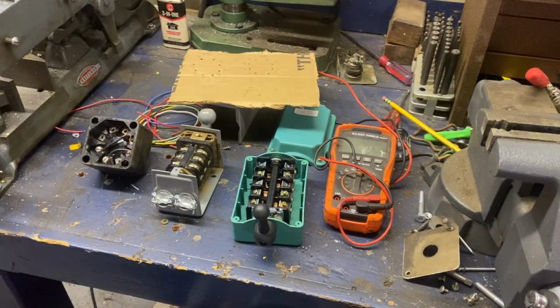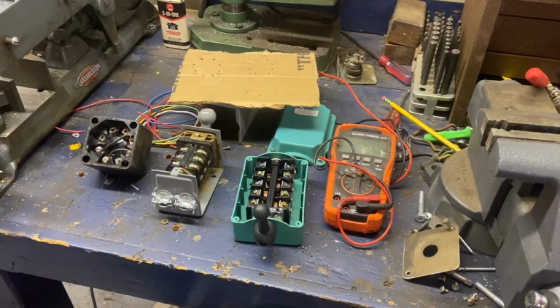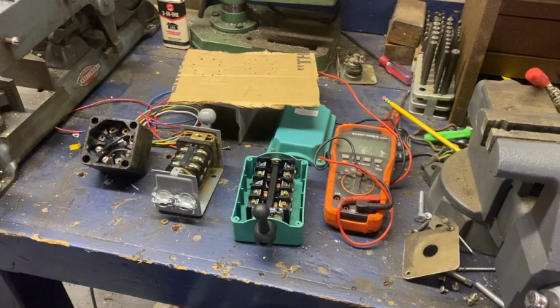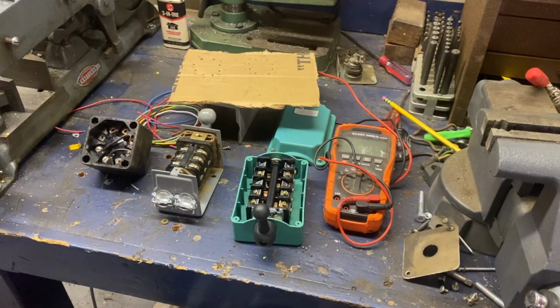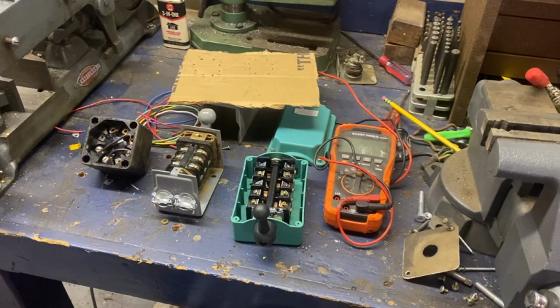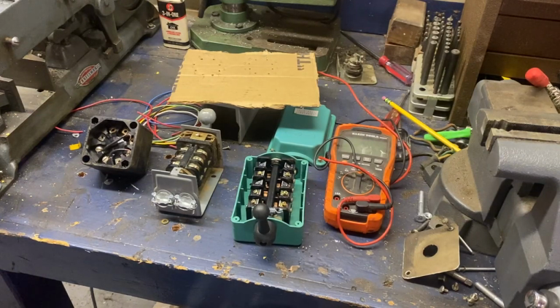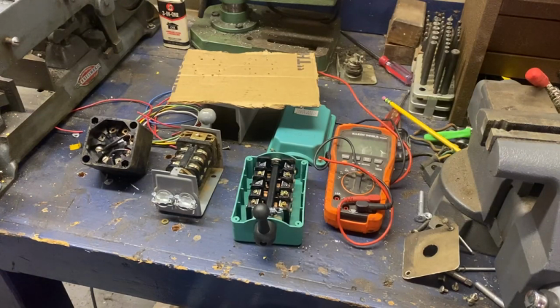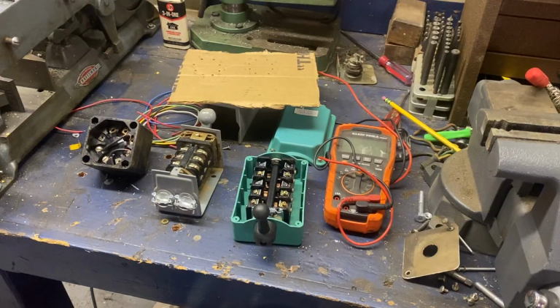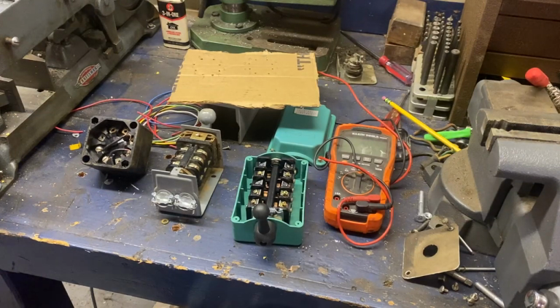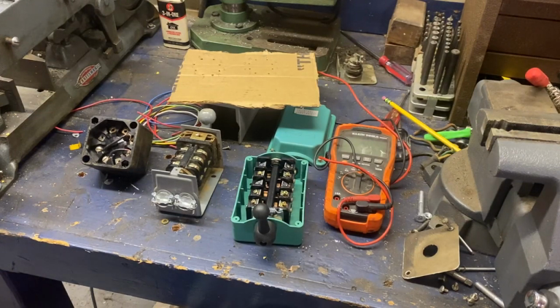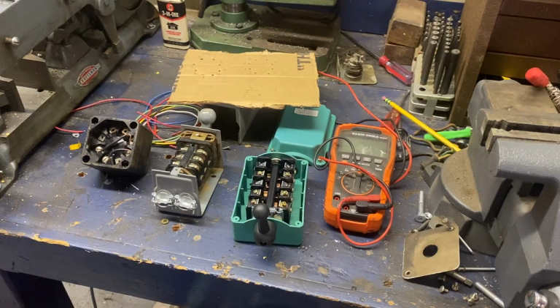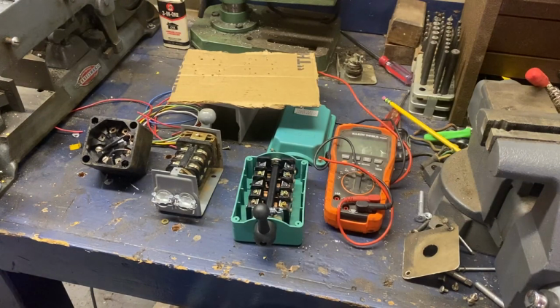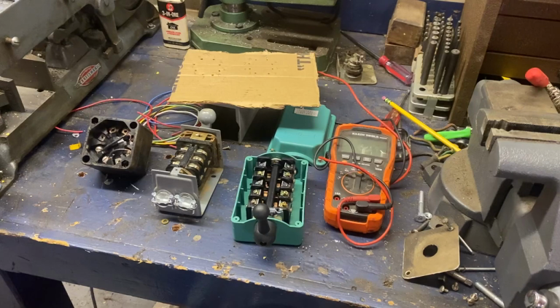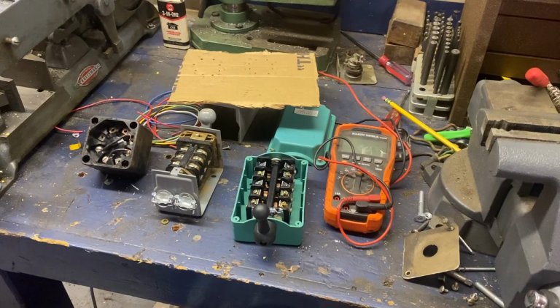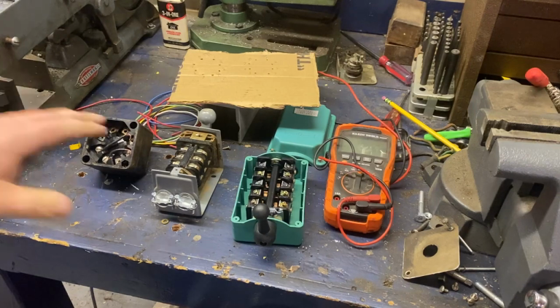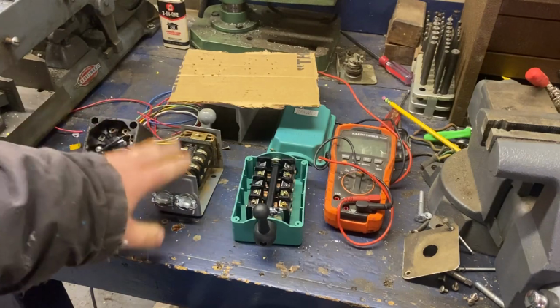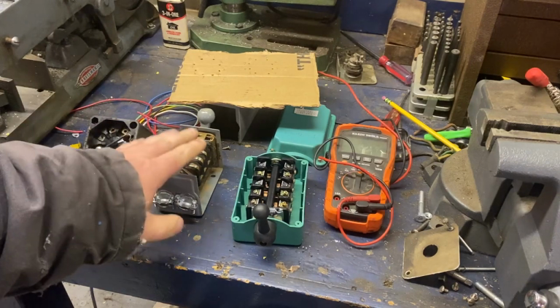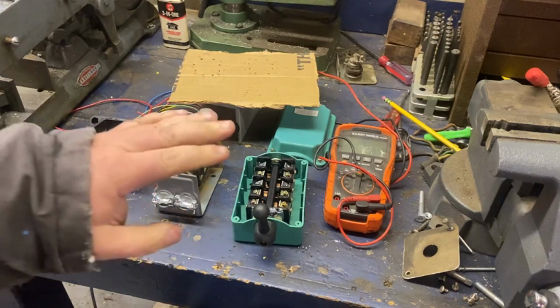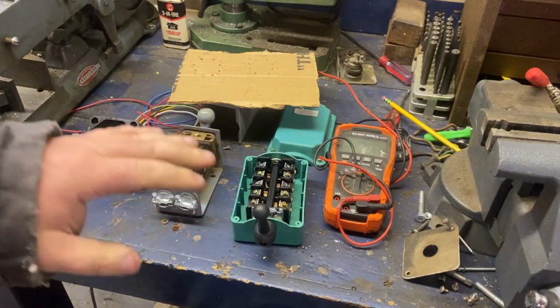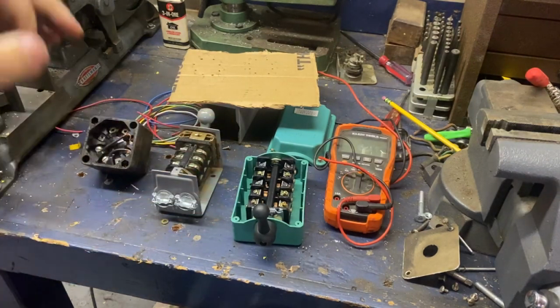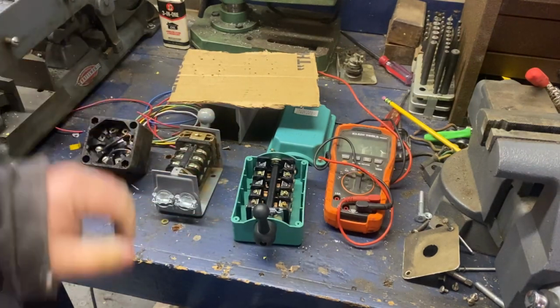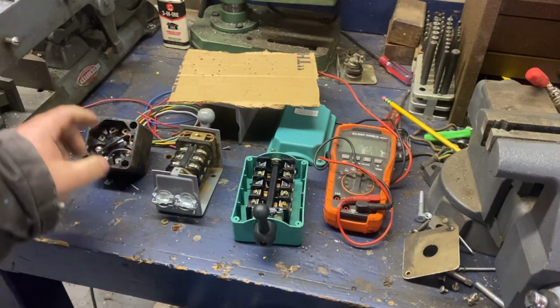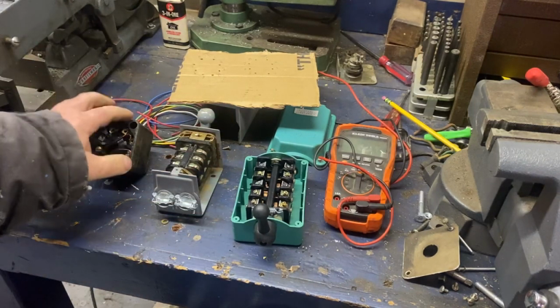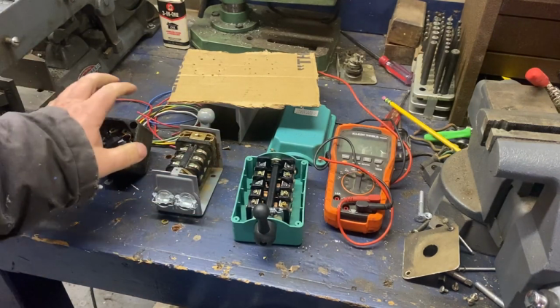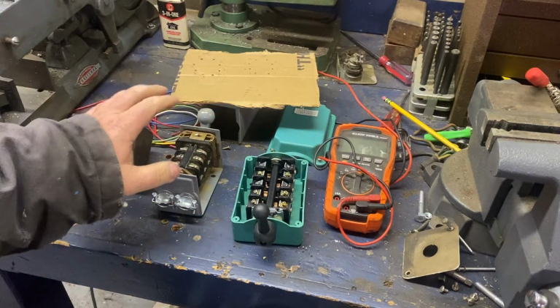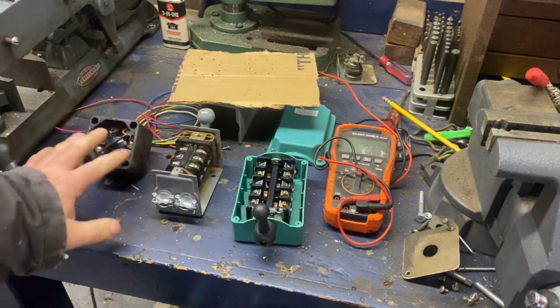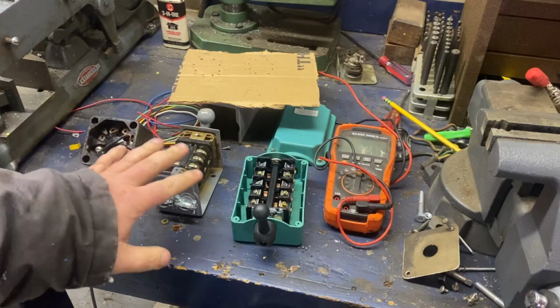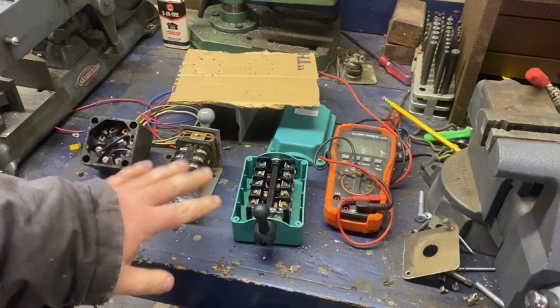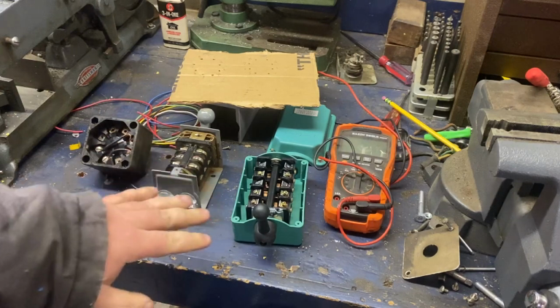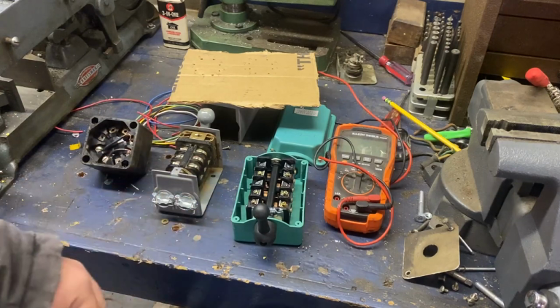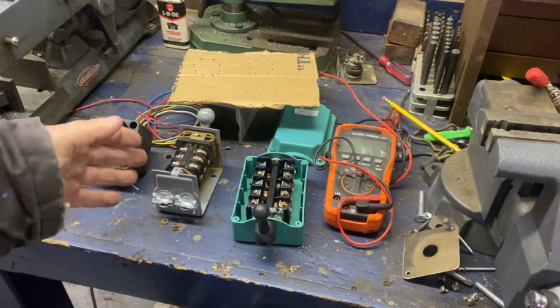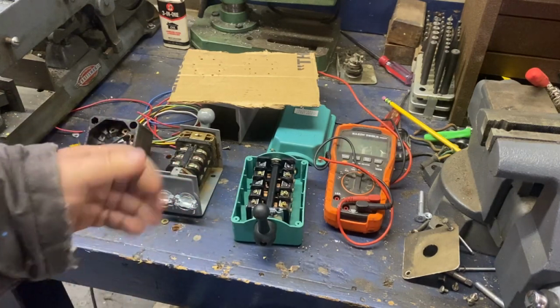Hi, this is Adam with Small Town Machine Shop. Today I'm going to give you a few little tips if you're working on a drum switch and the identification label is missing so you don't know where things go.